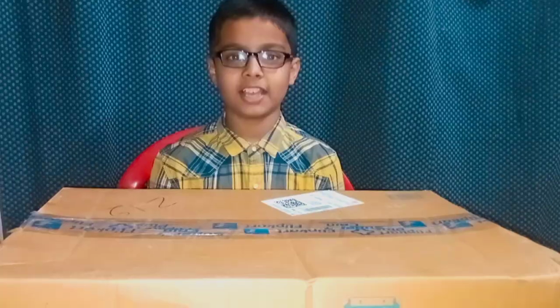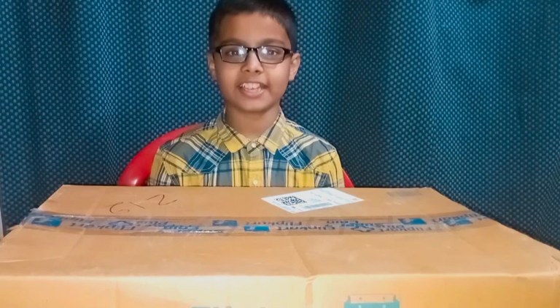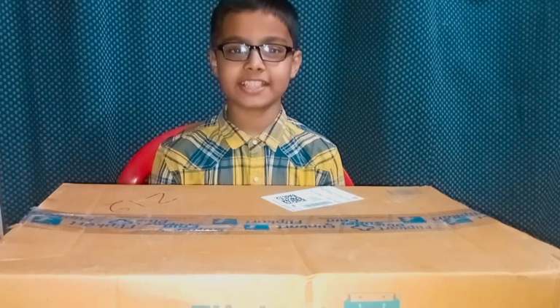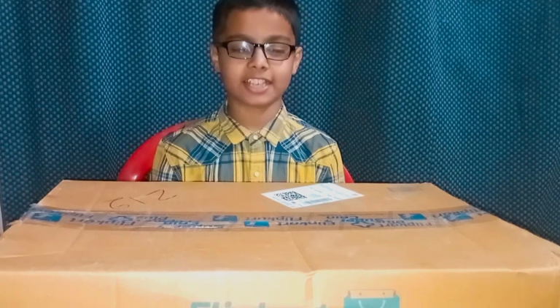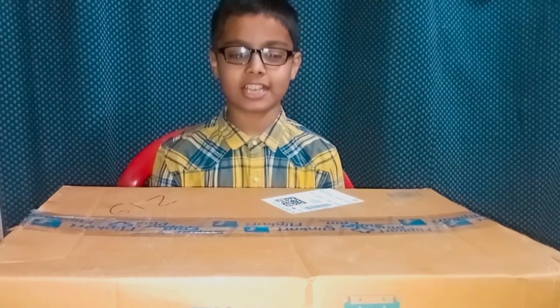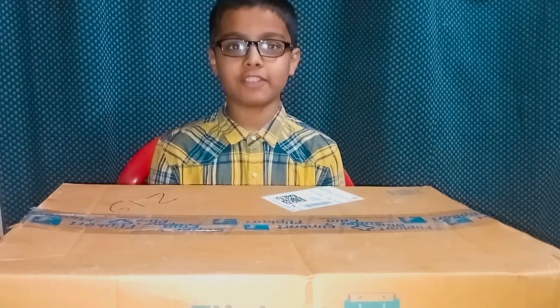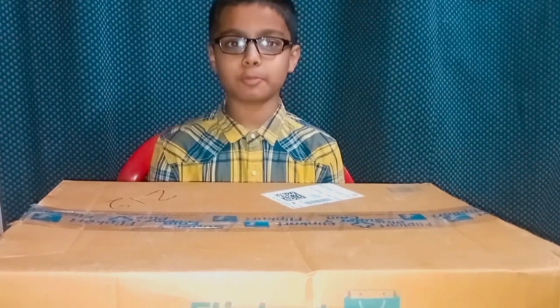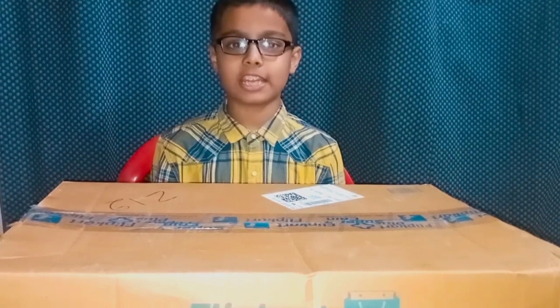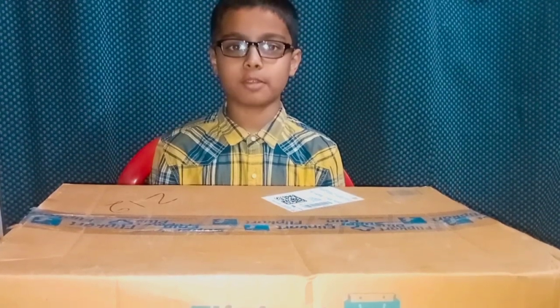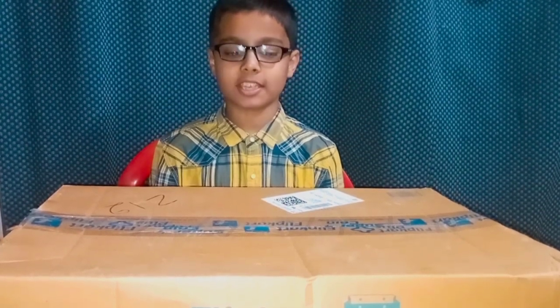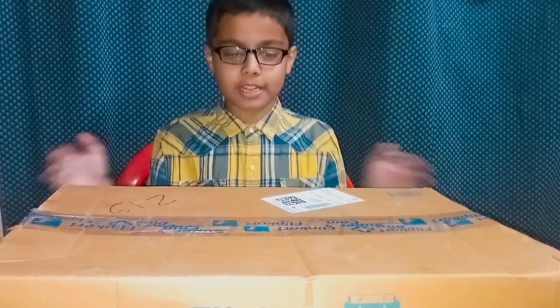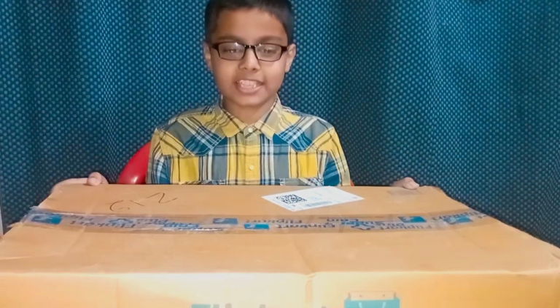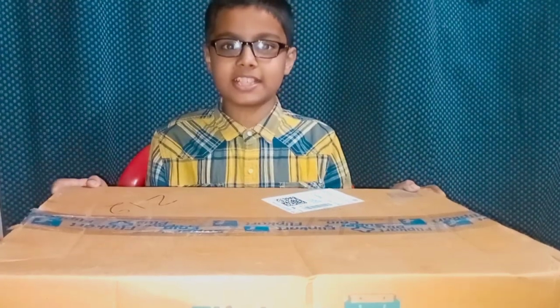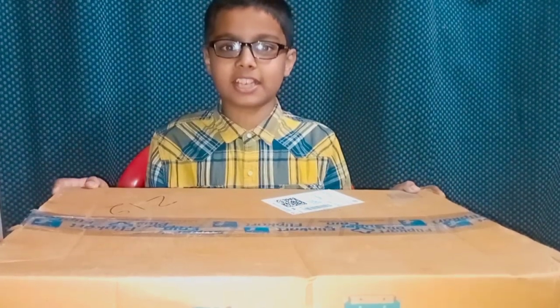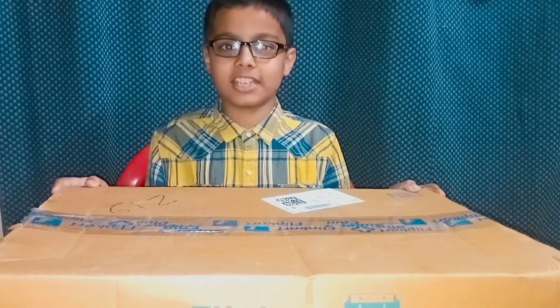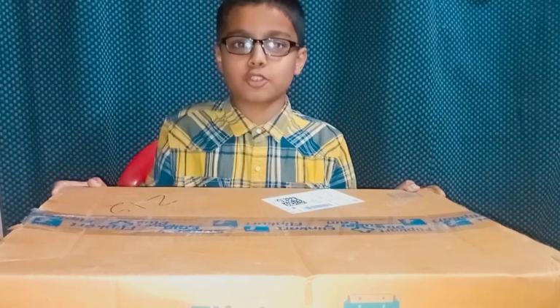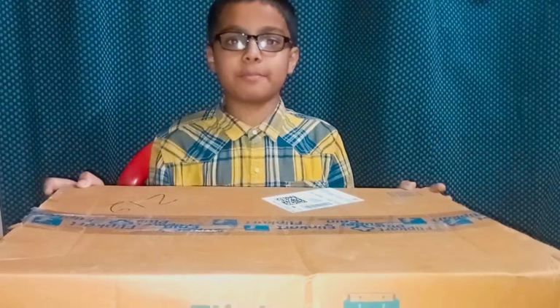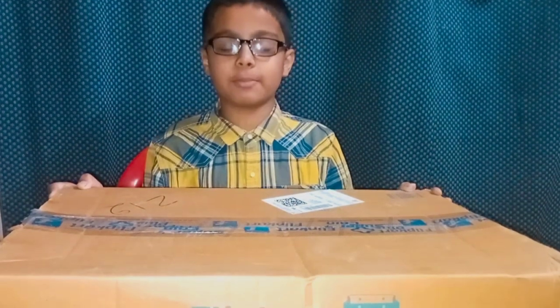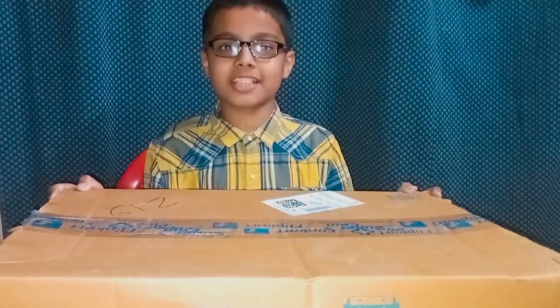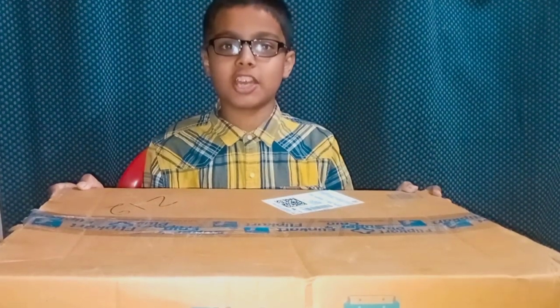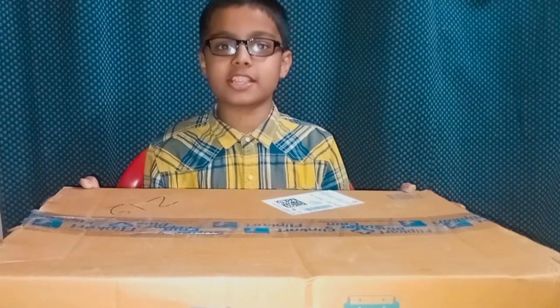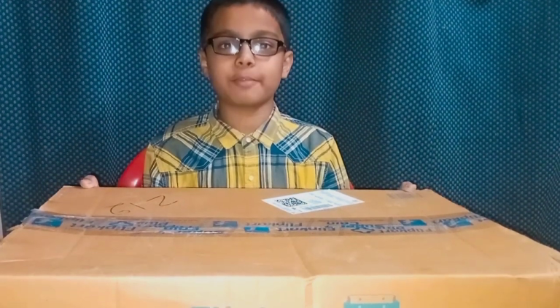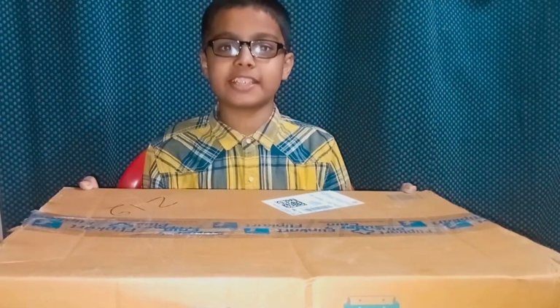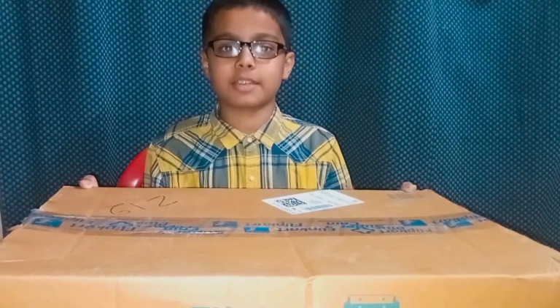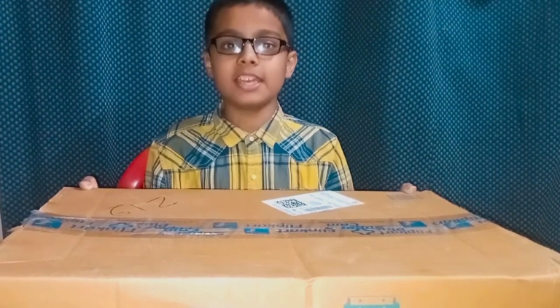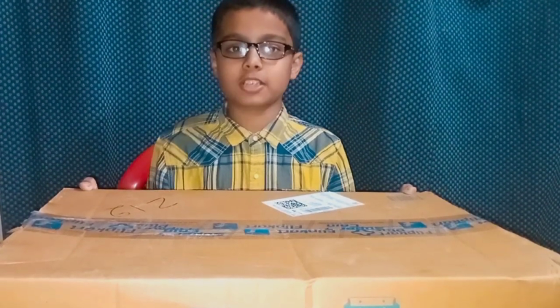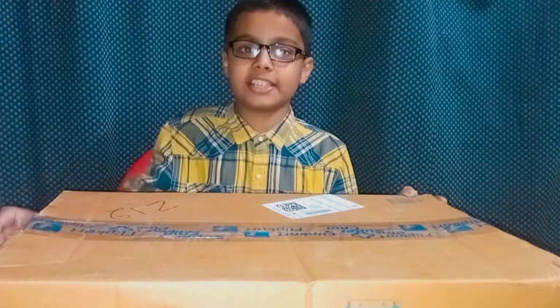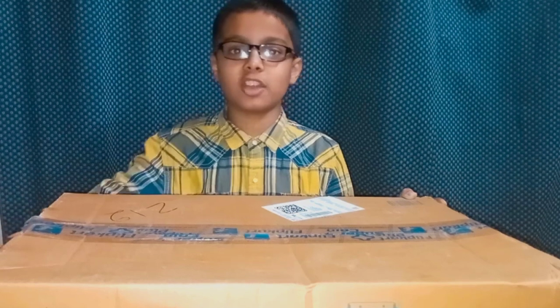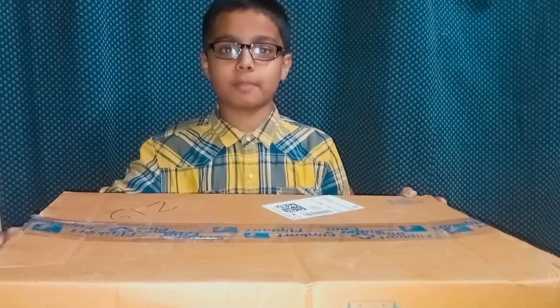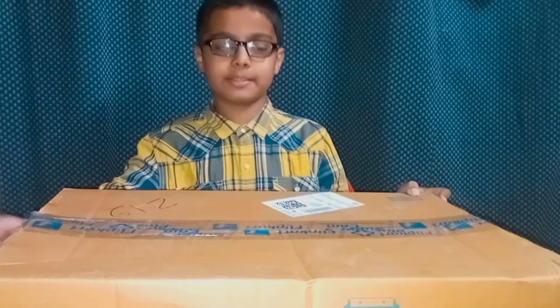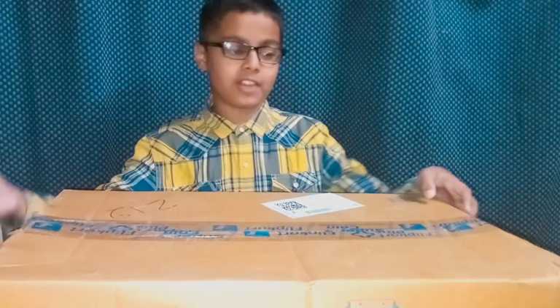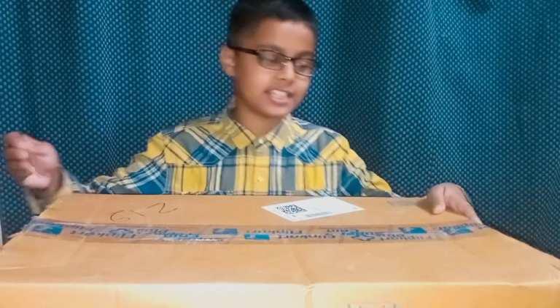Hi guys, this is Sartak Raj. Welcome to my channel Pro Unboxing. I have this house of Ajanta which I have bought from Flipkart. I have given the link in the description box and you can buy it from there. Let's get started.